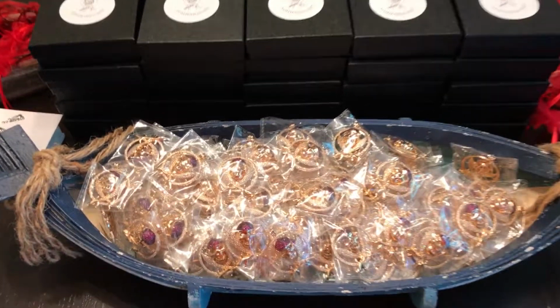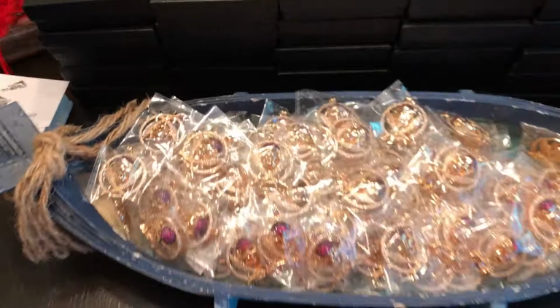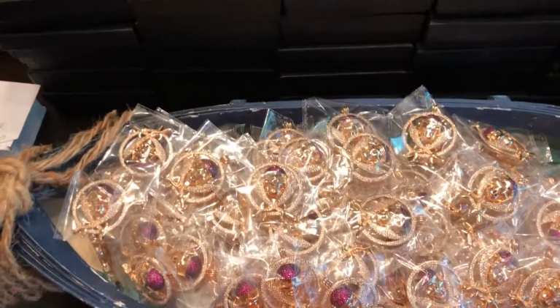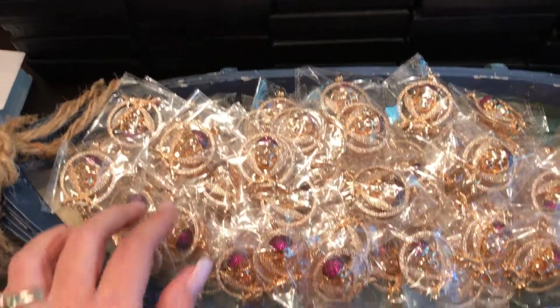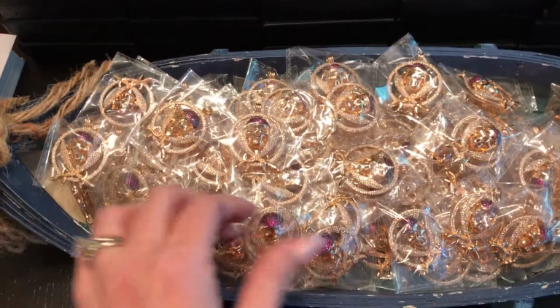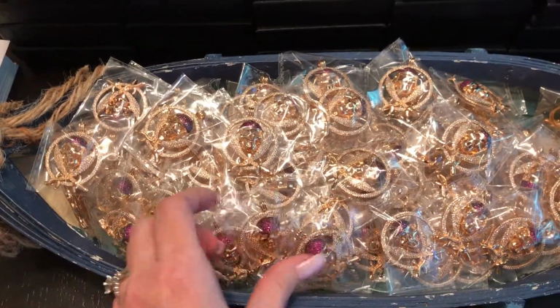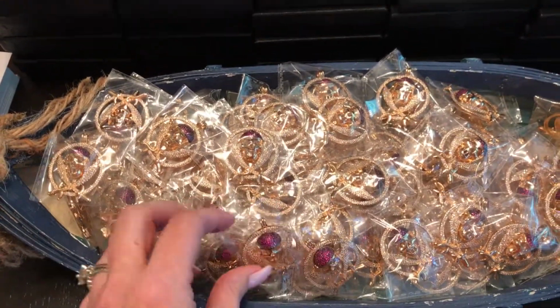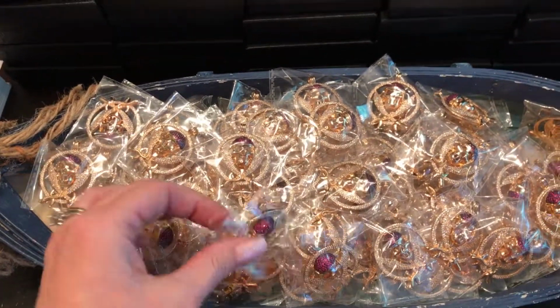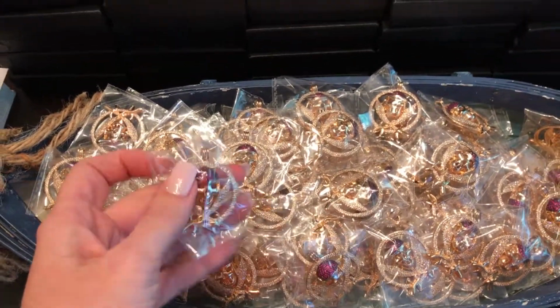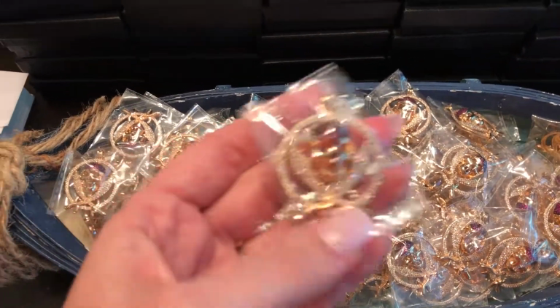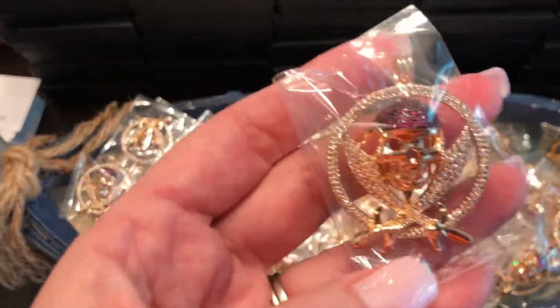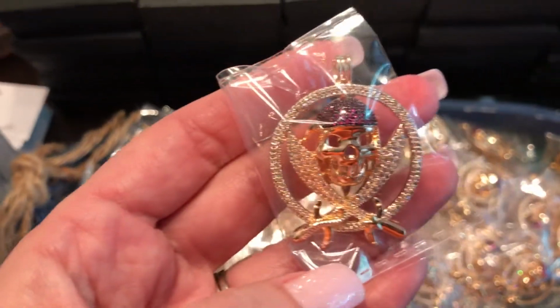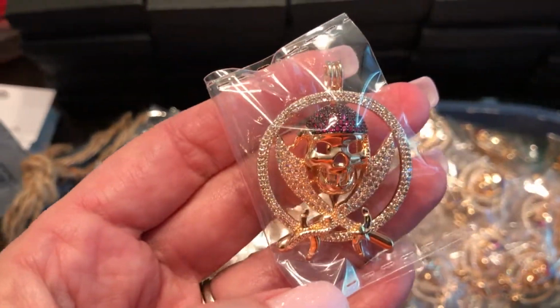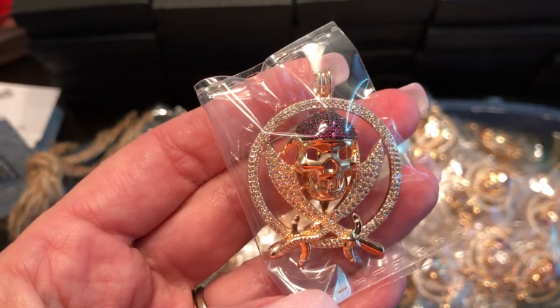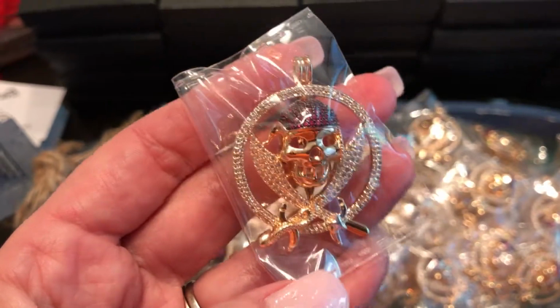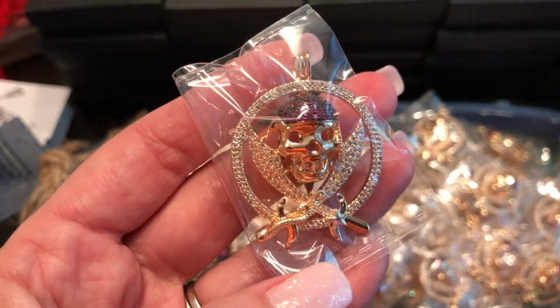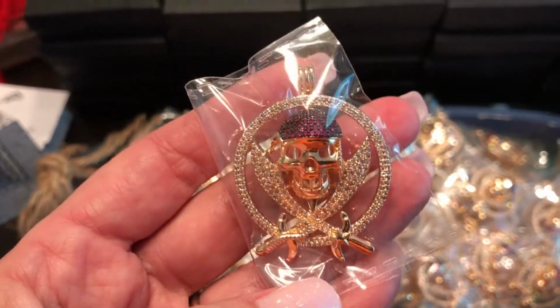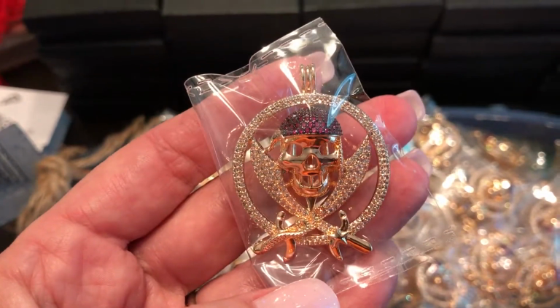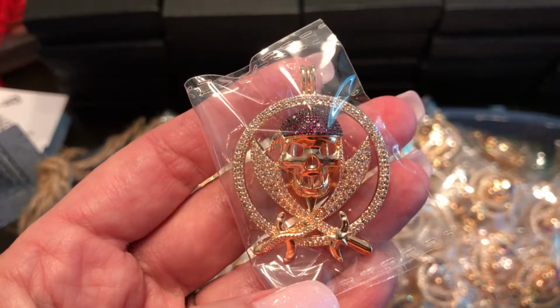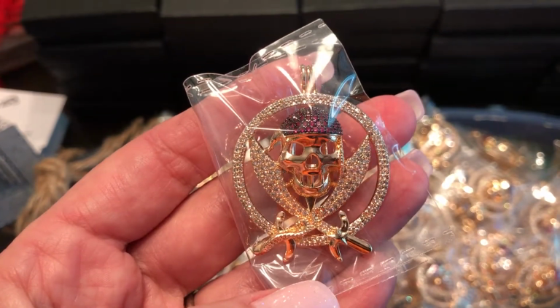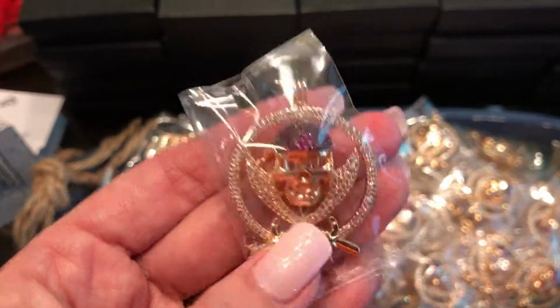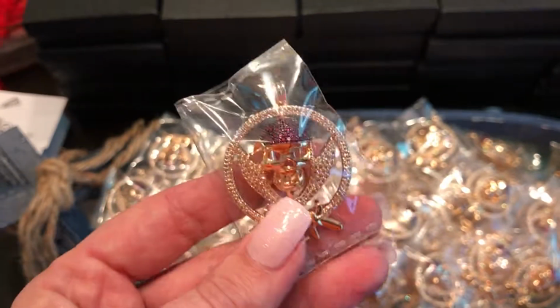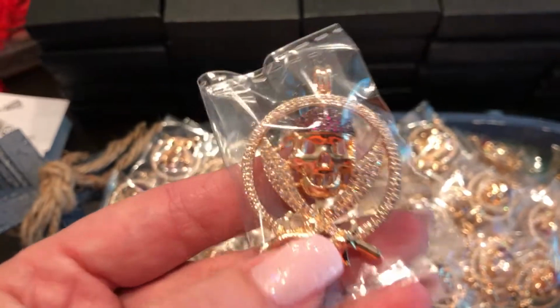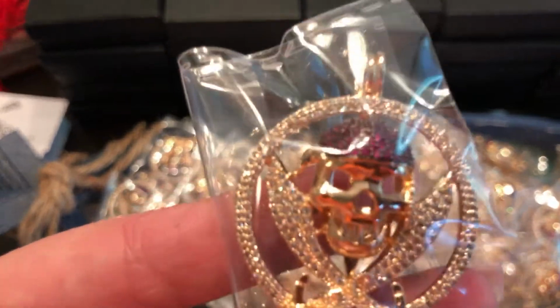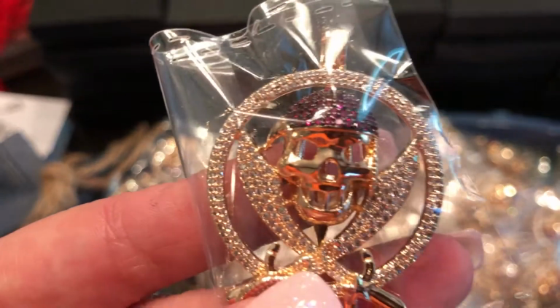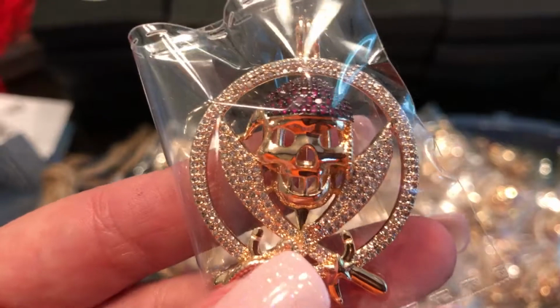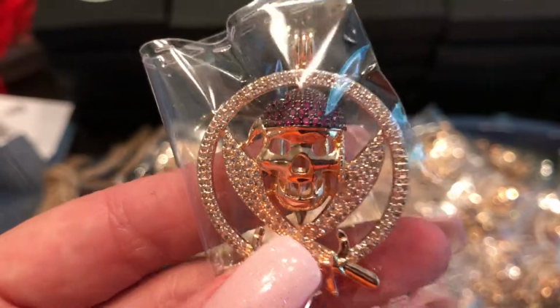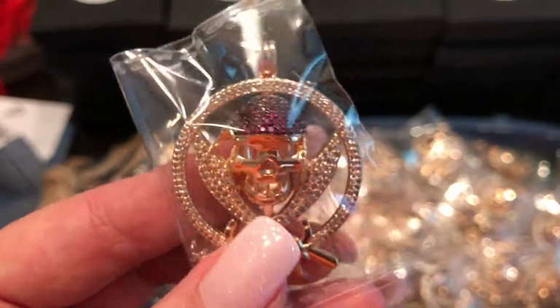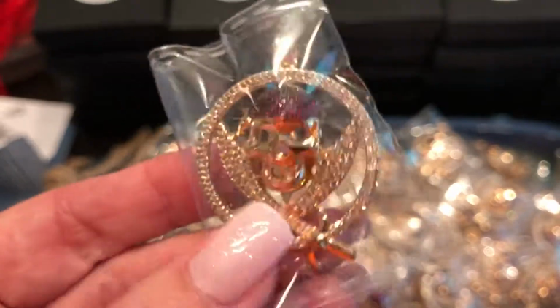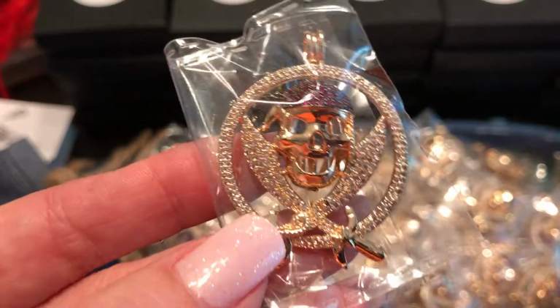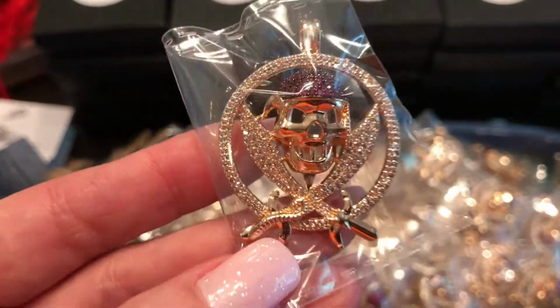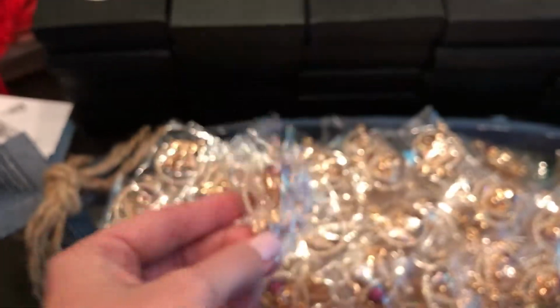These are our new pirate pearl cage pendants. We're calling this one the Jolly Roger. This one is limited edition 100. They are gold plated pendants with crystal accents.